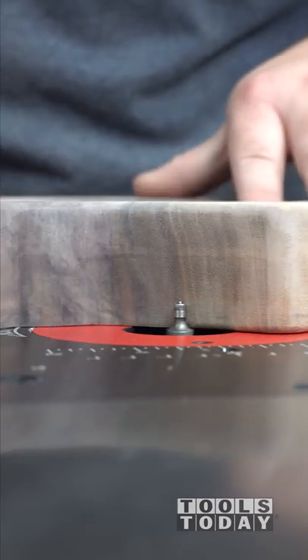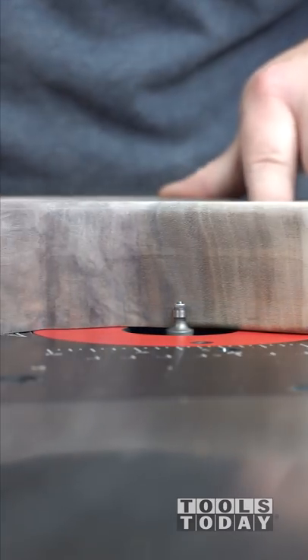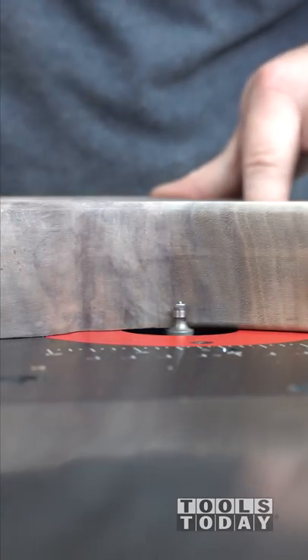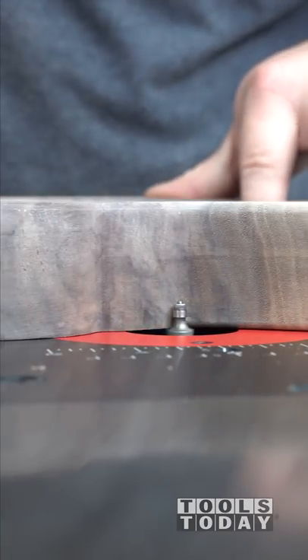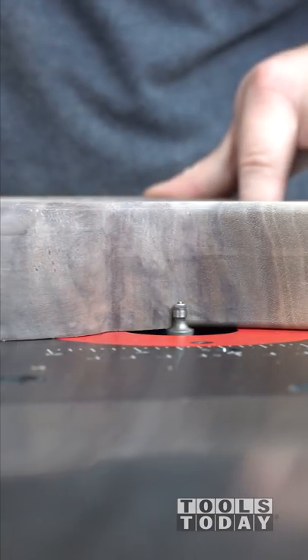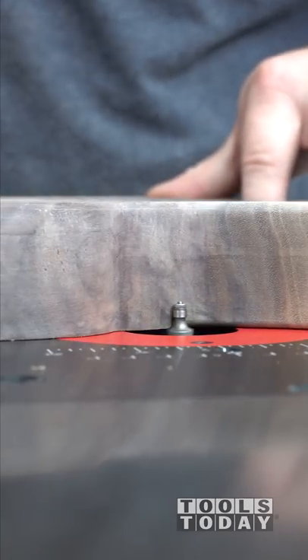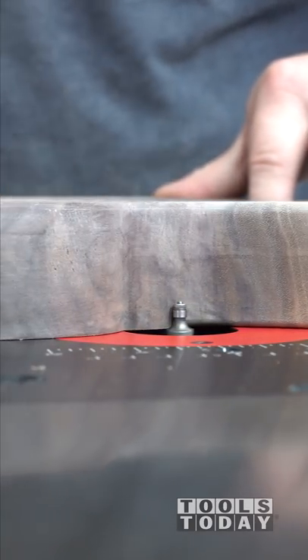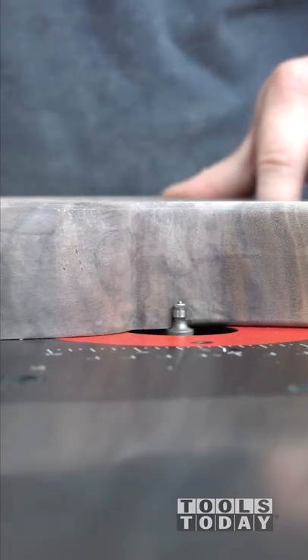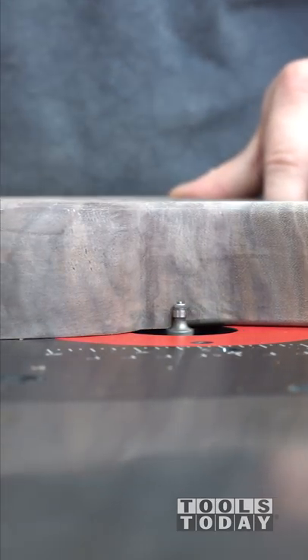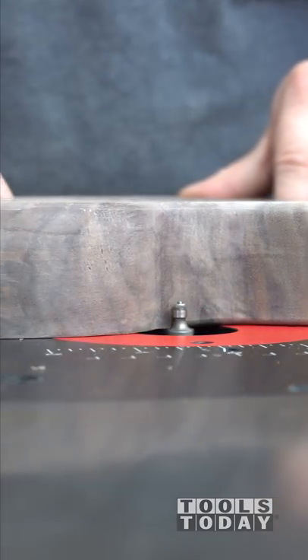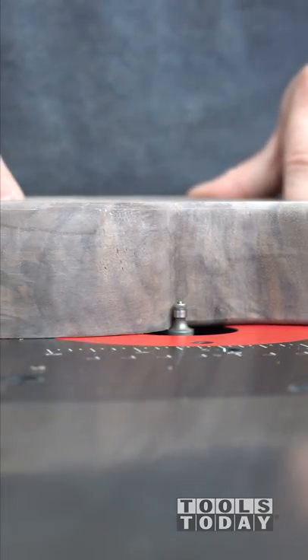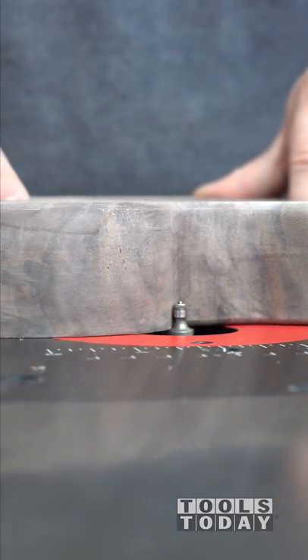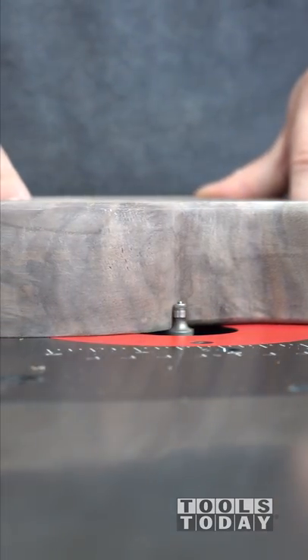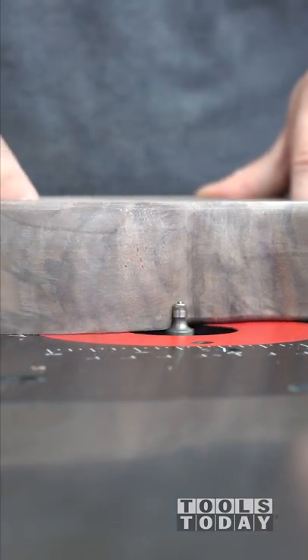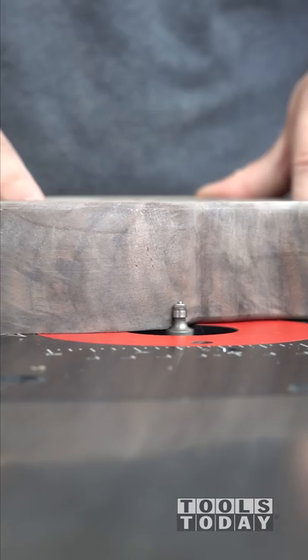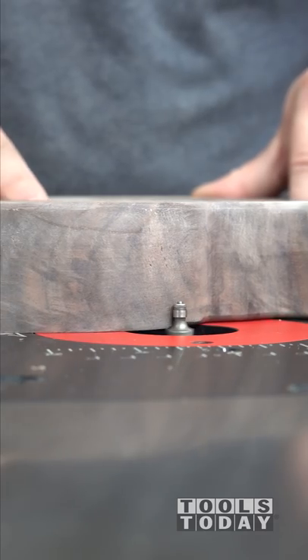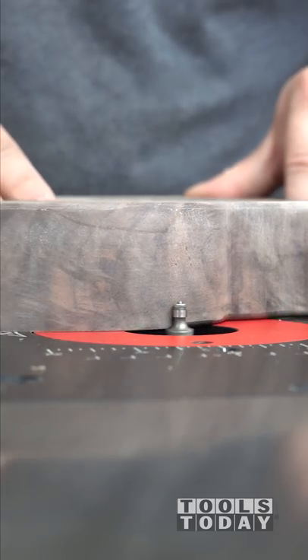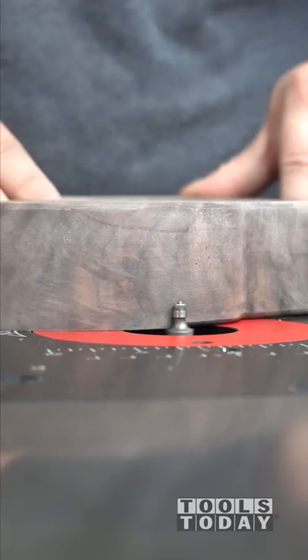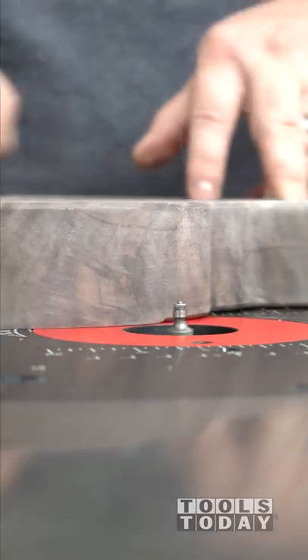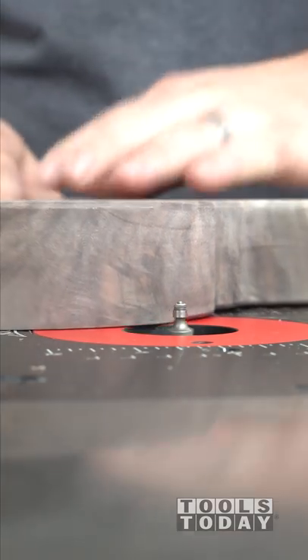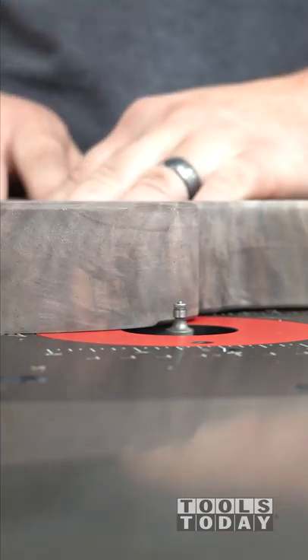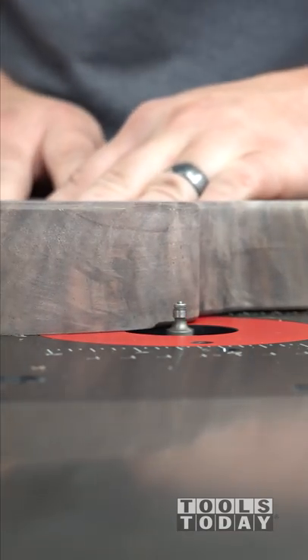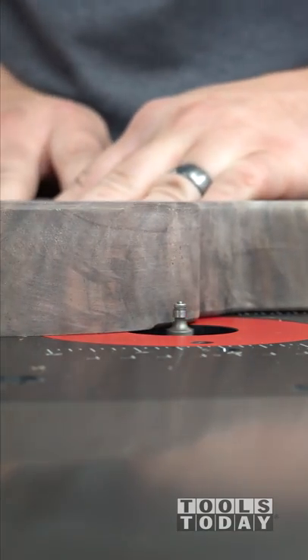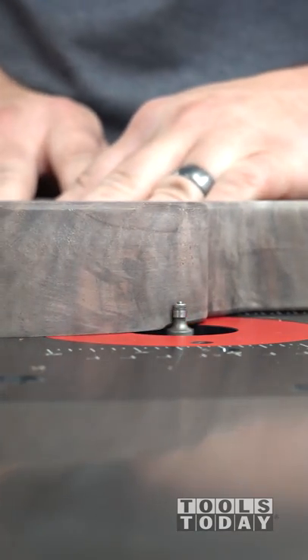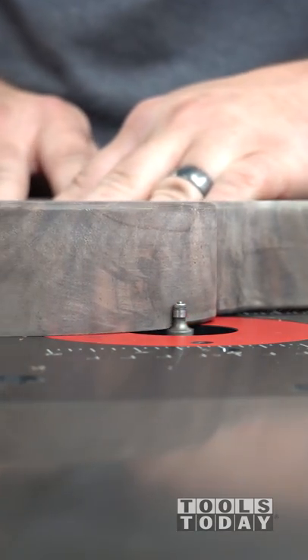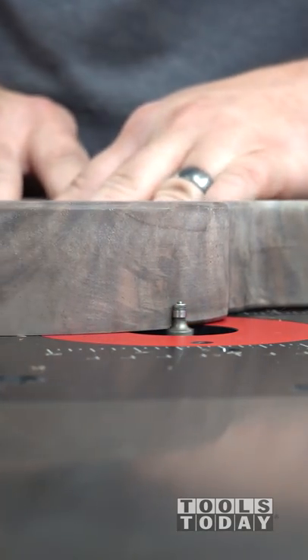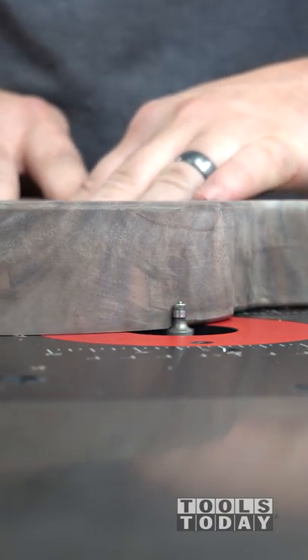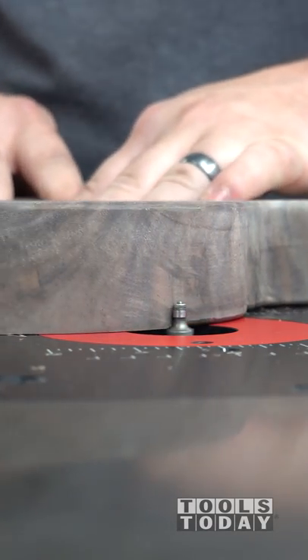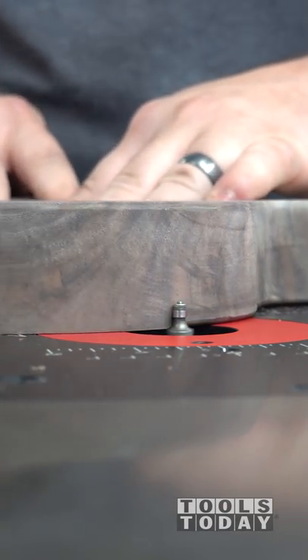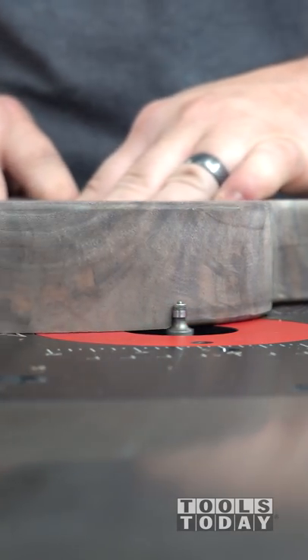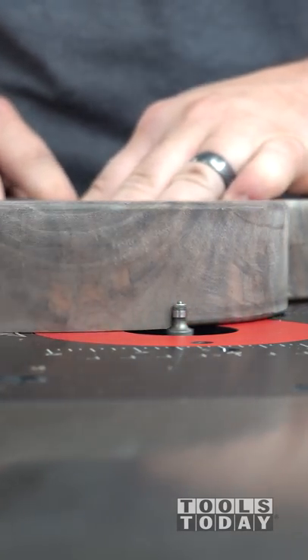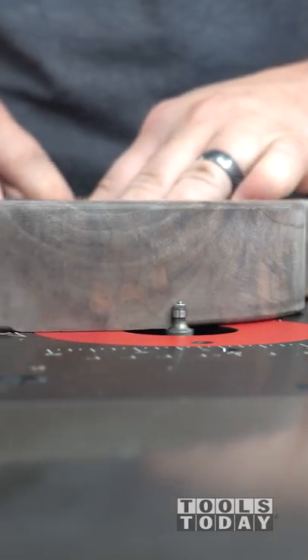So essentially, after it's done, you have a cleanup-free cut that needs nothing done to it before you put finish on it. This worked really well, and I'm really happy with the way that it looked on the bottom of this pumpkin tray.